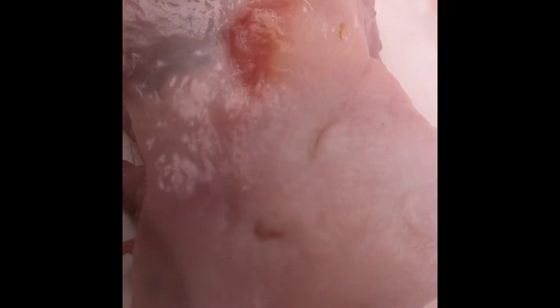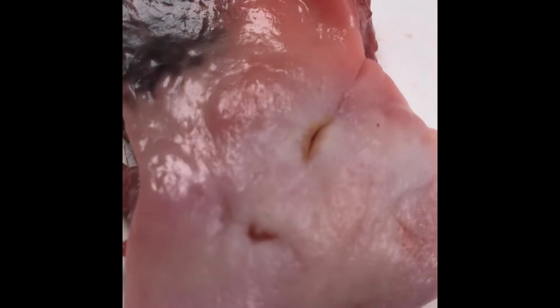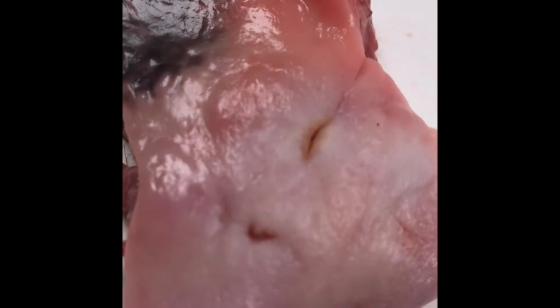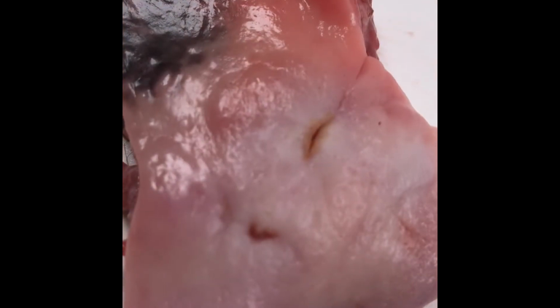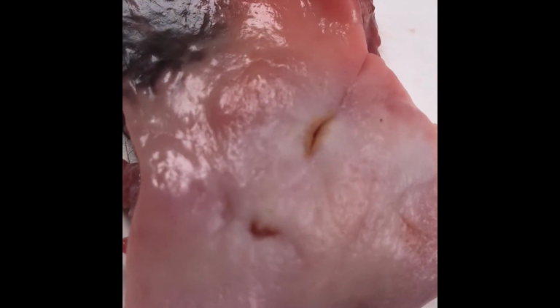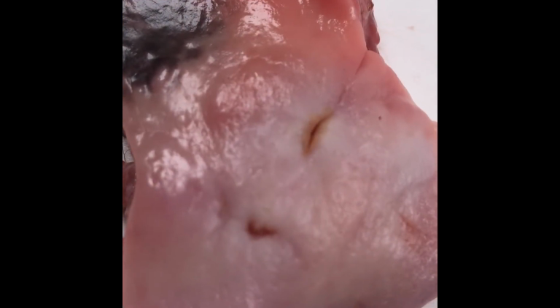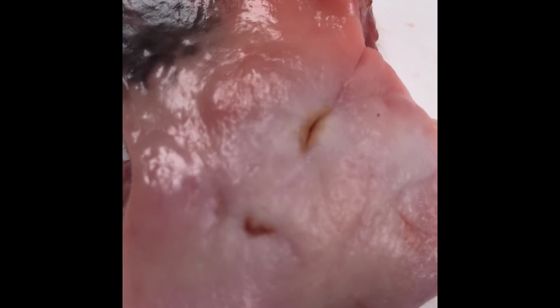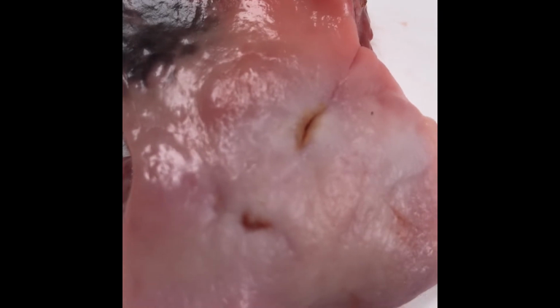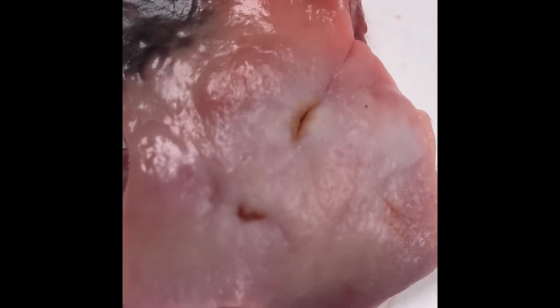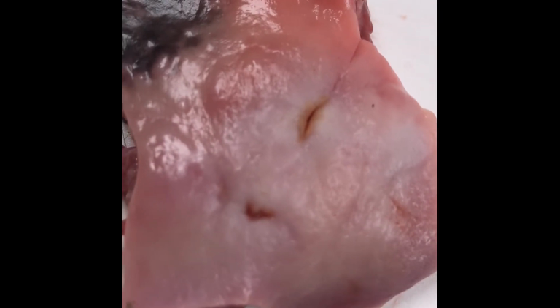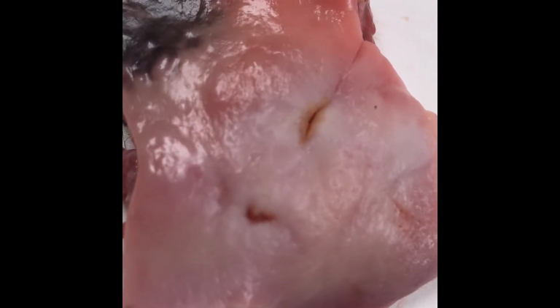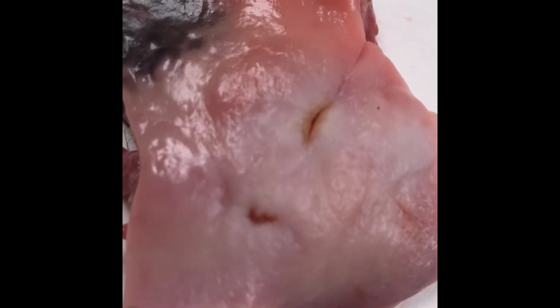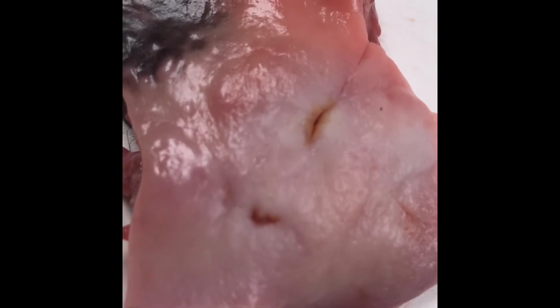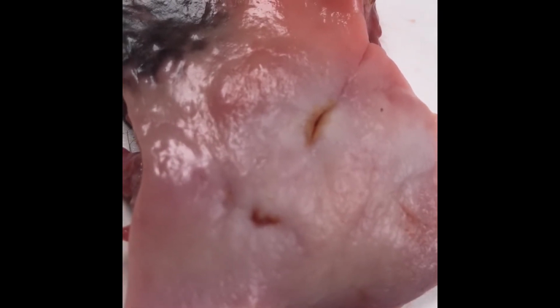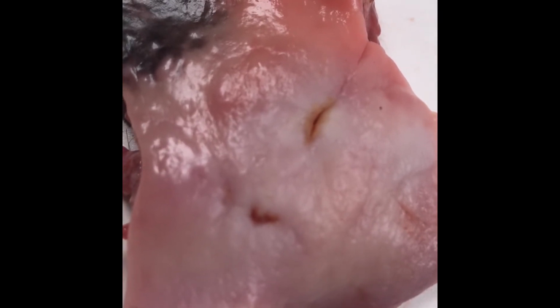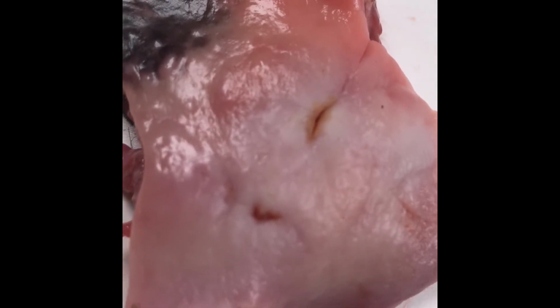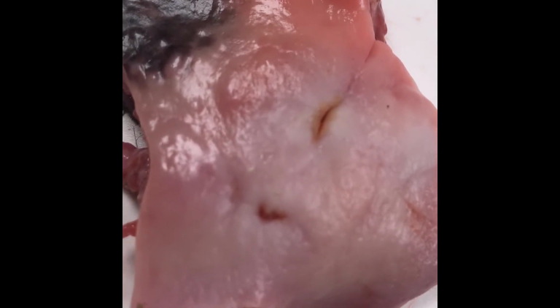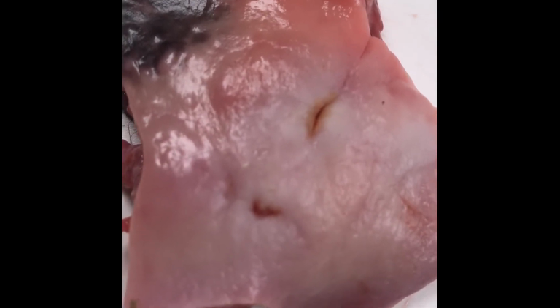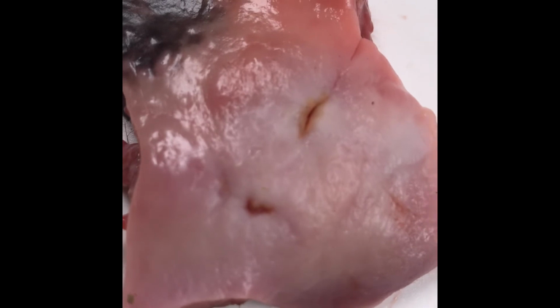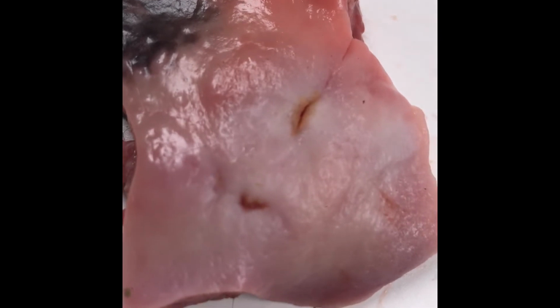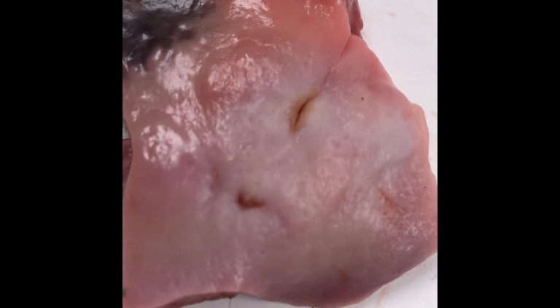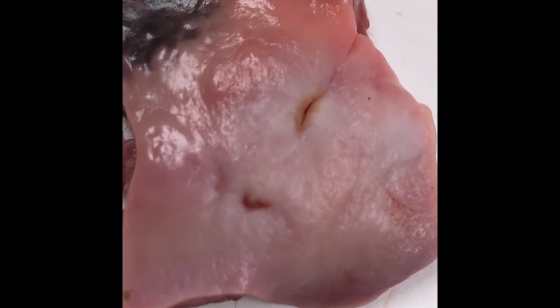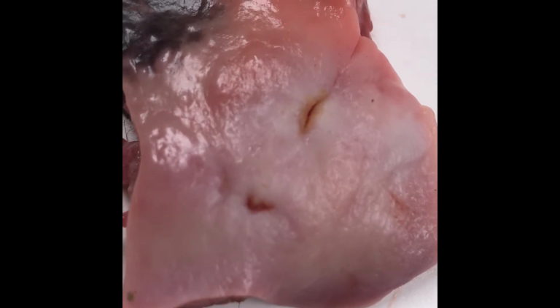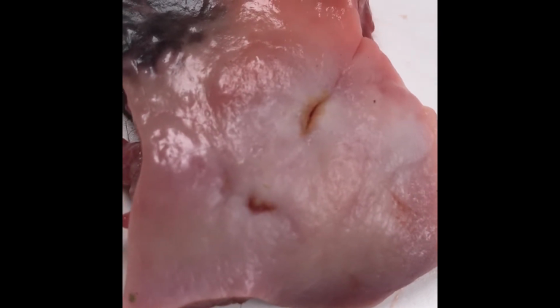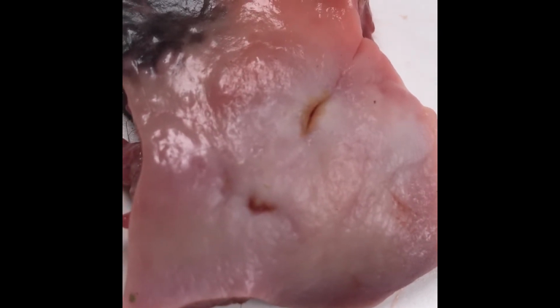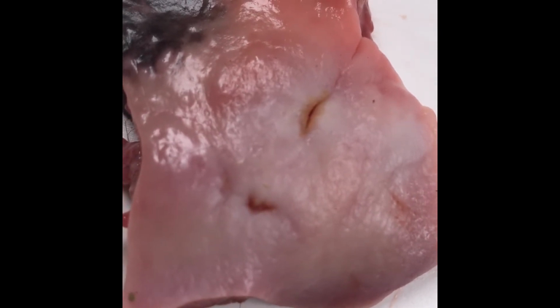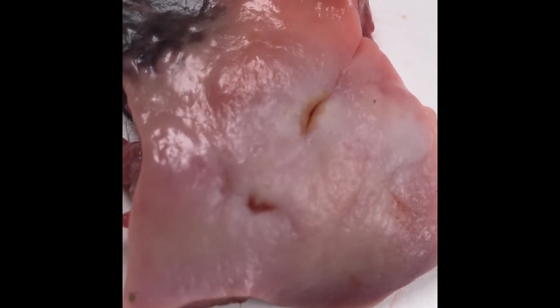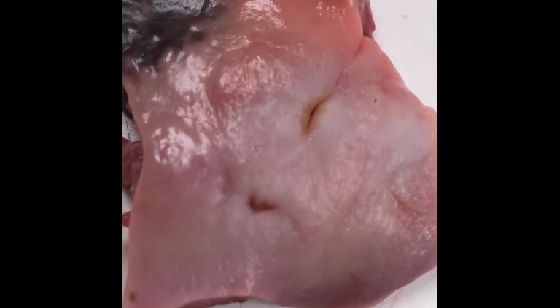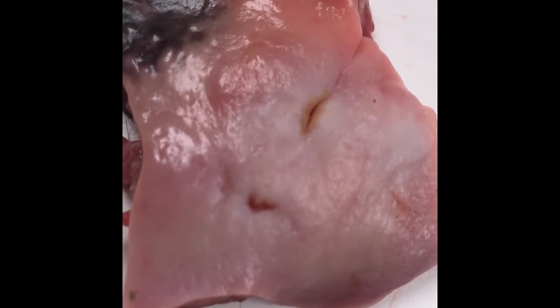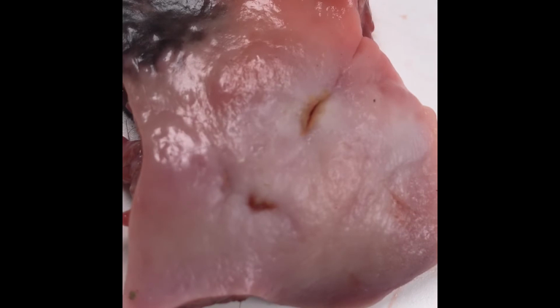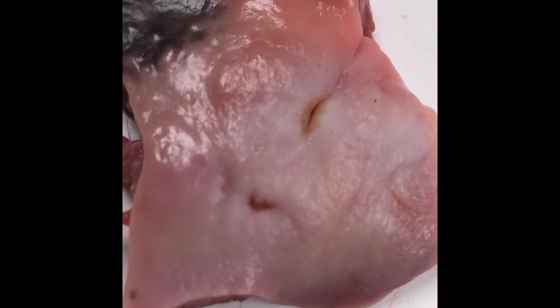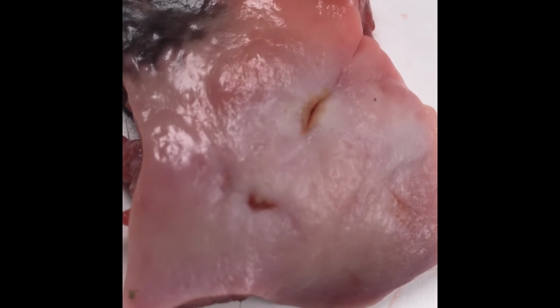I will be showing you the teeth in the jaw and just how sharp they are and what they look like. I think I'm going to get some advice on the teeth because I think they show a particular pattern.